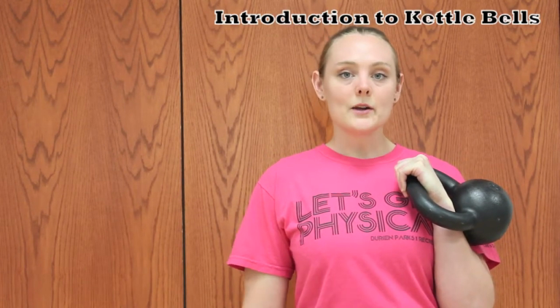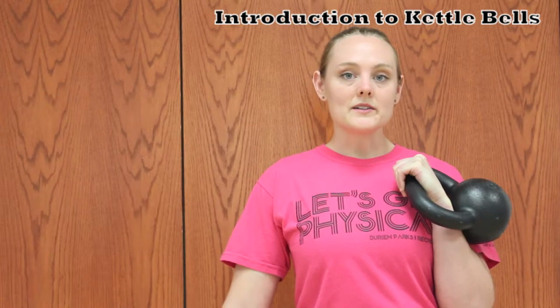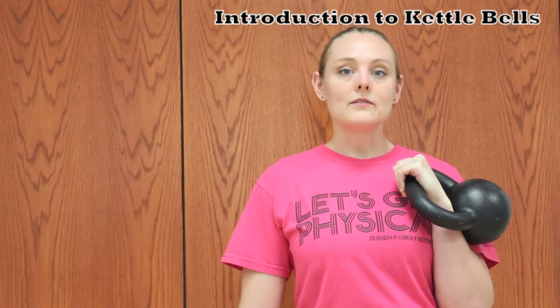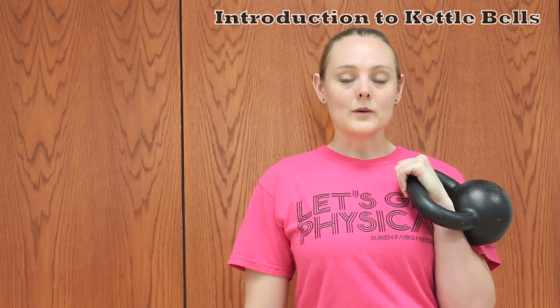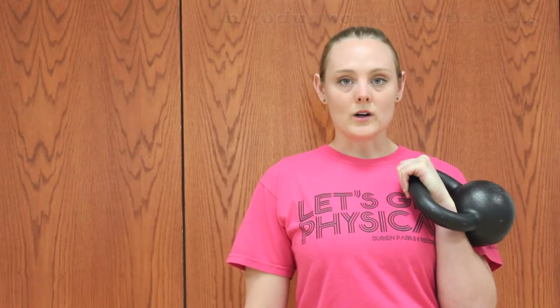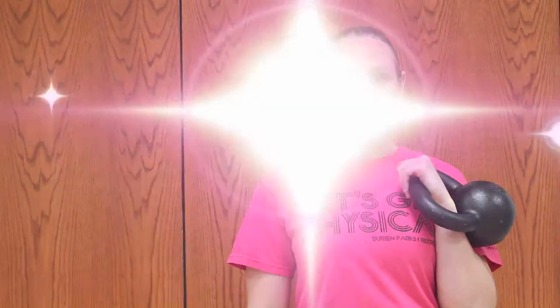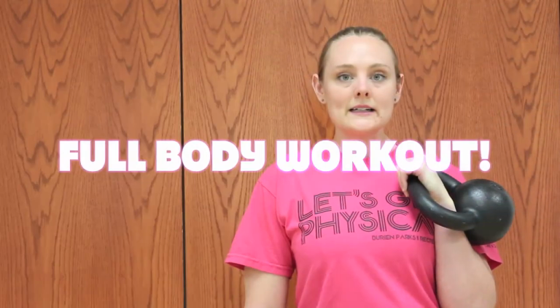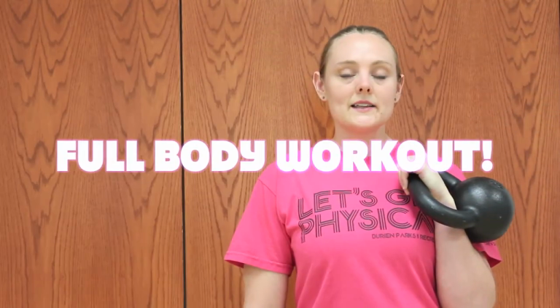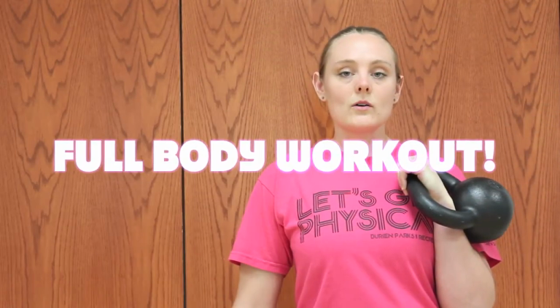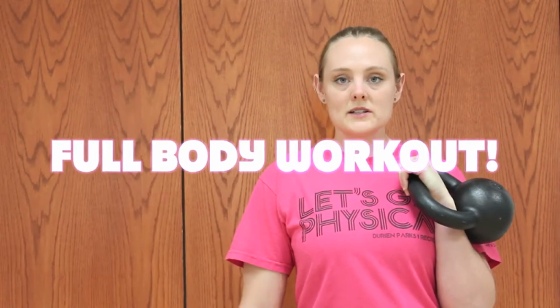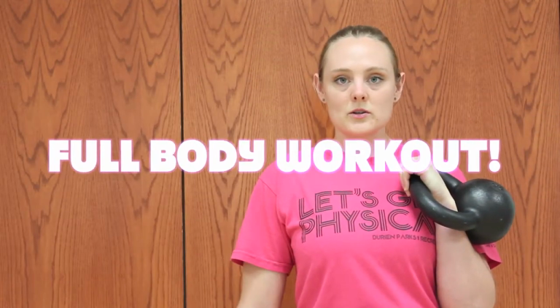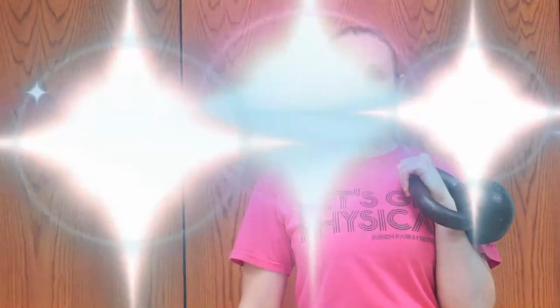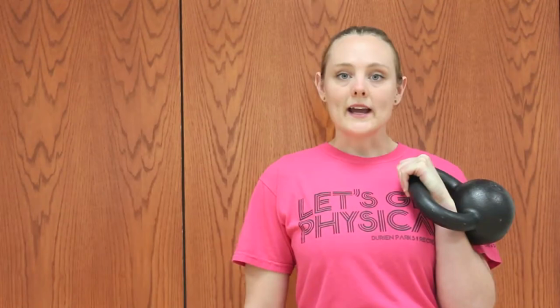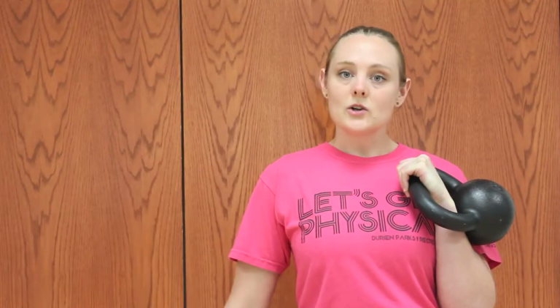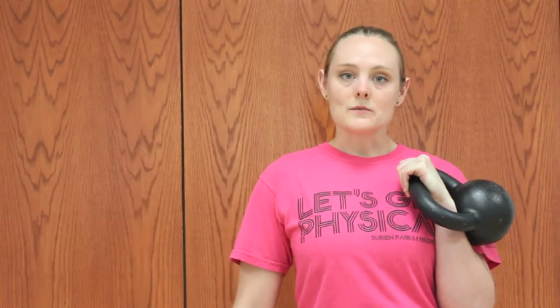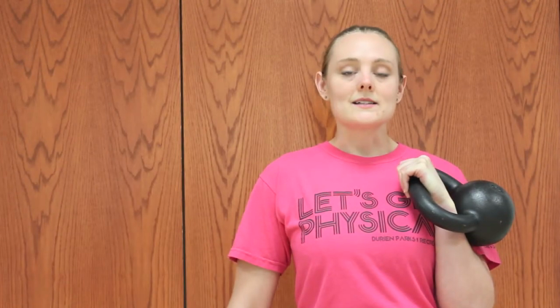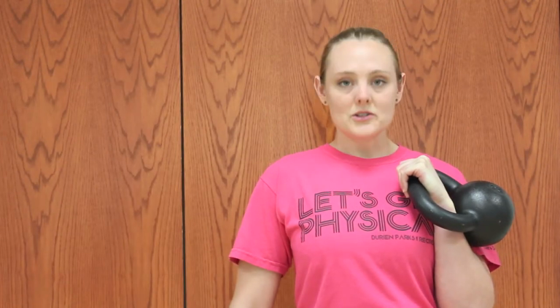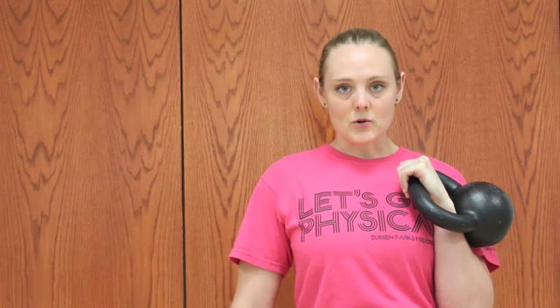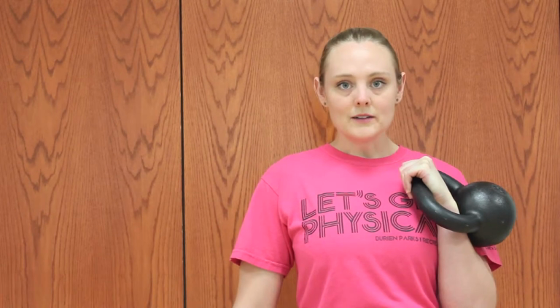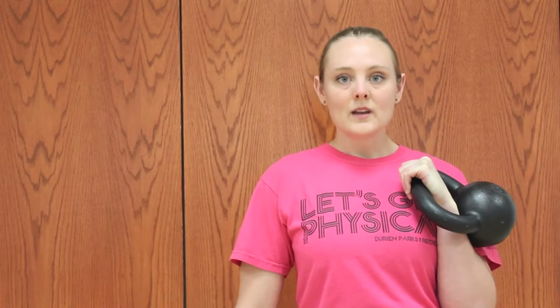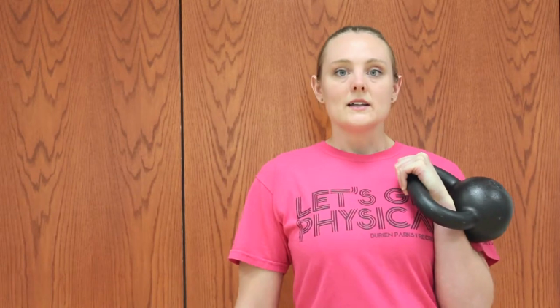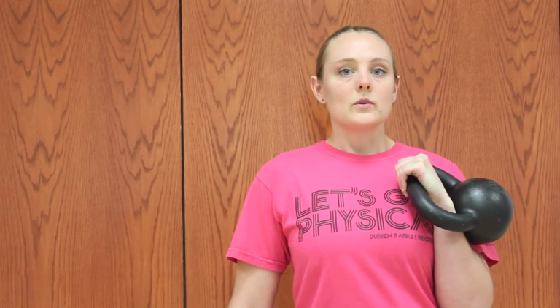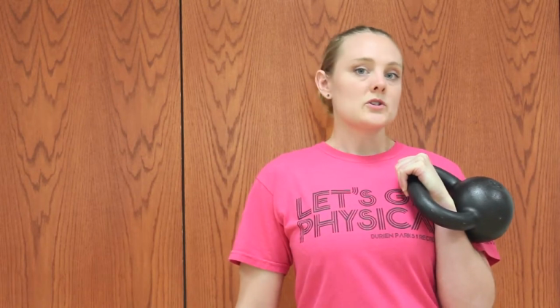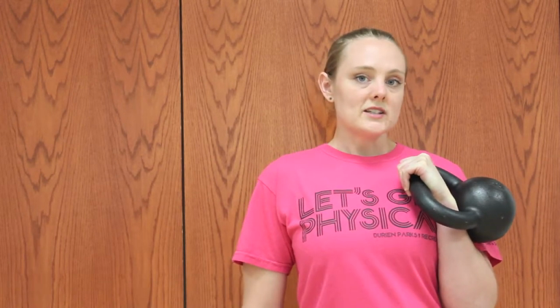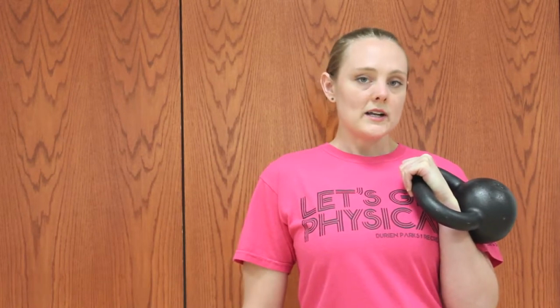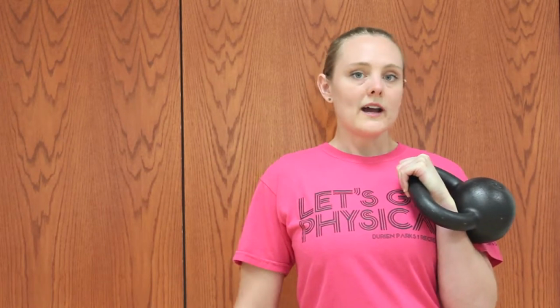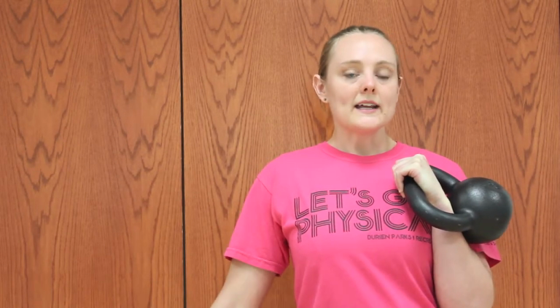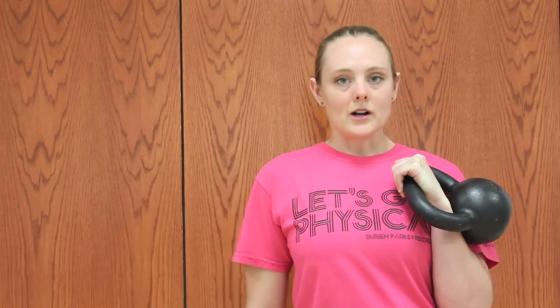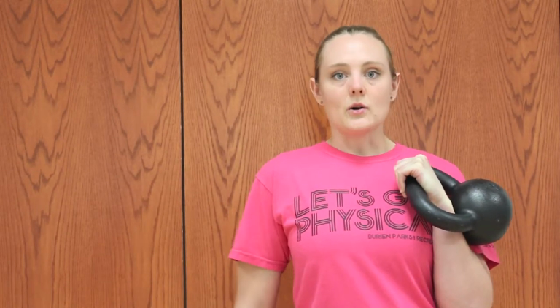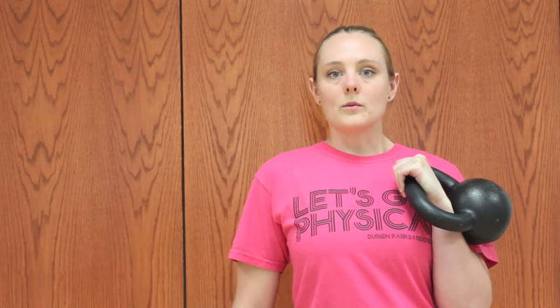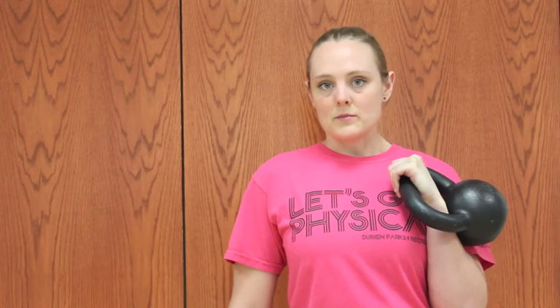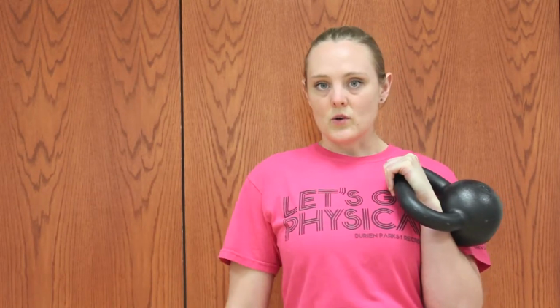Kettlebells are a full body workout. They get all the muscles in your body — your legs, your arms, and especially your core. They're both a strength training workout and cardio all wrapped up into one.